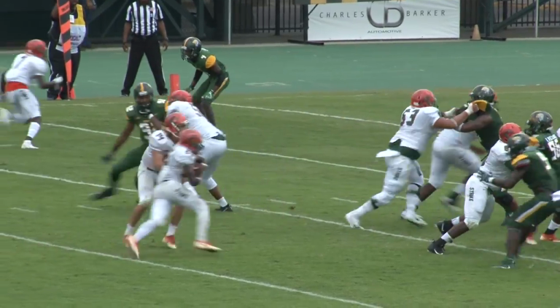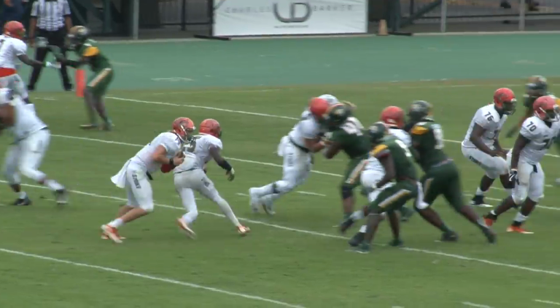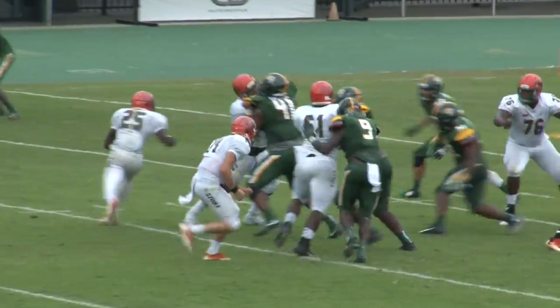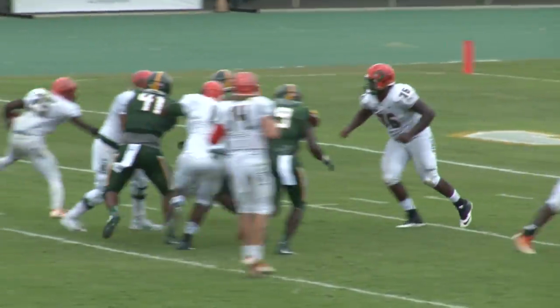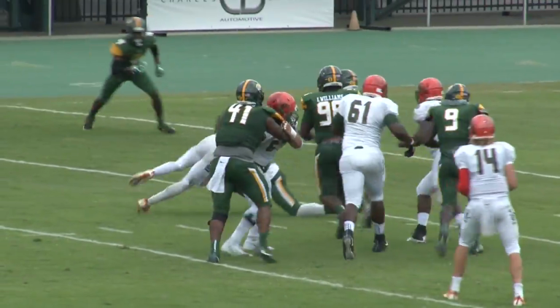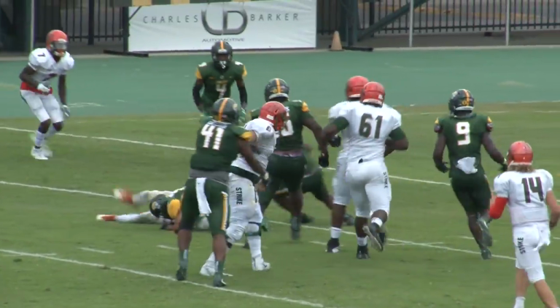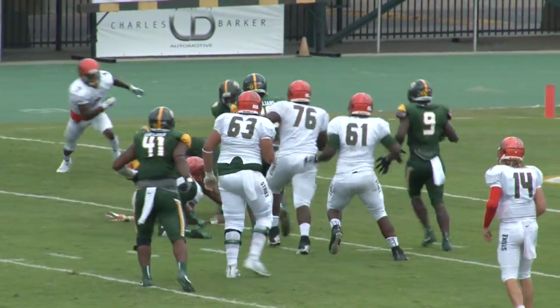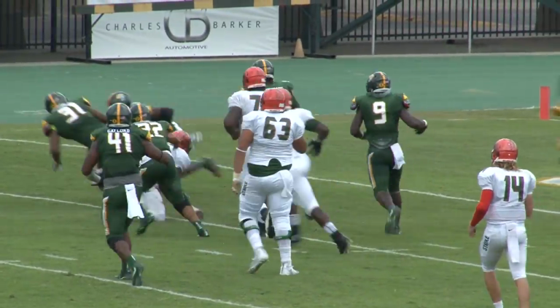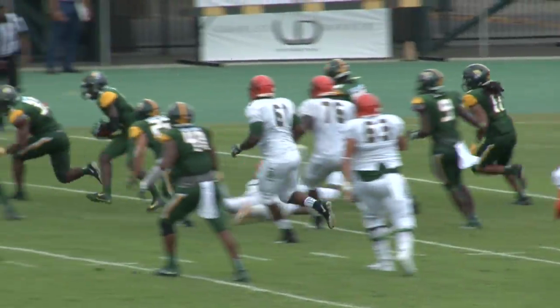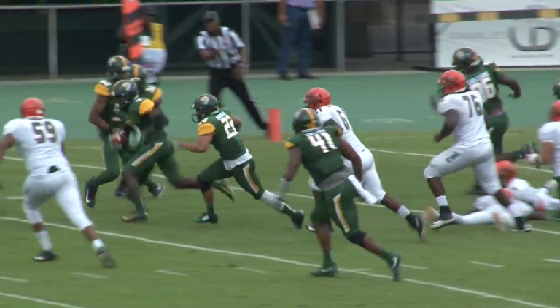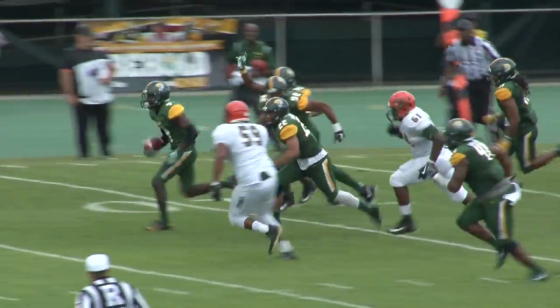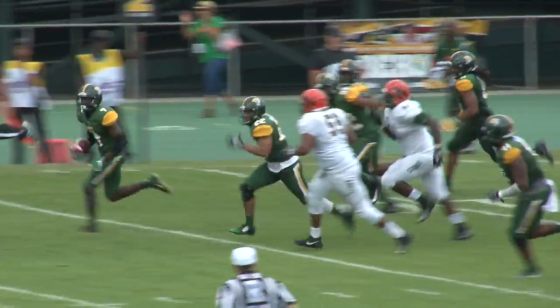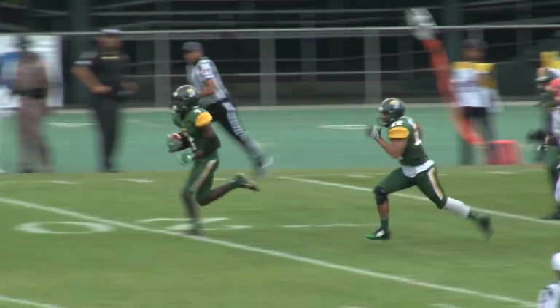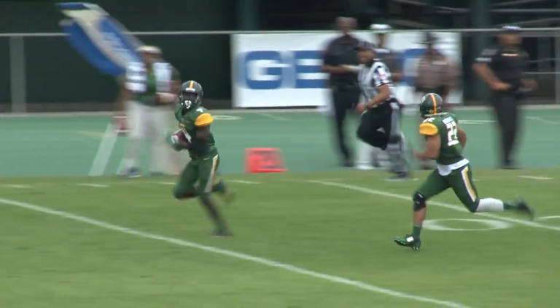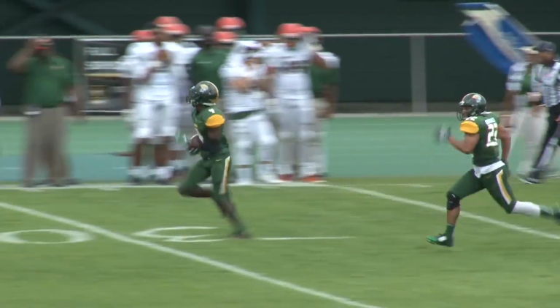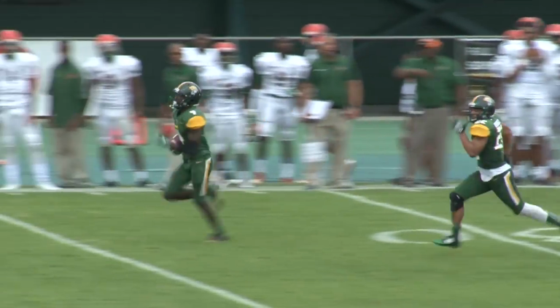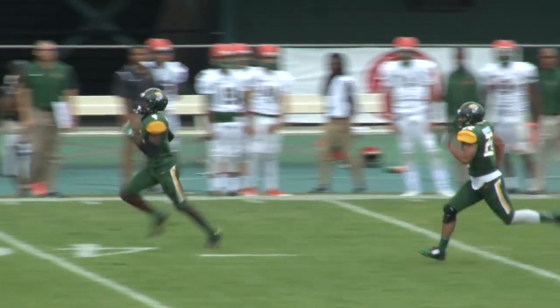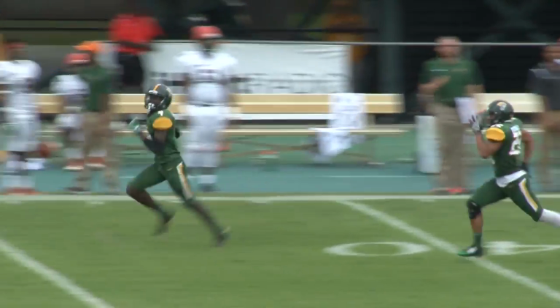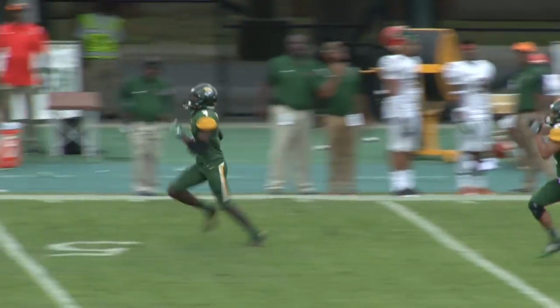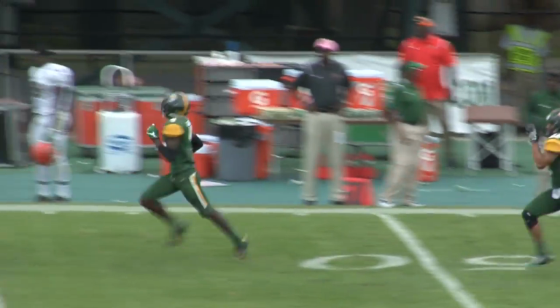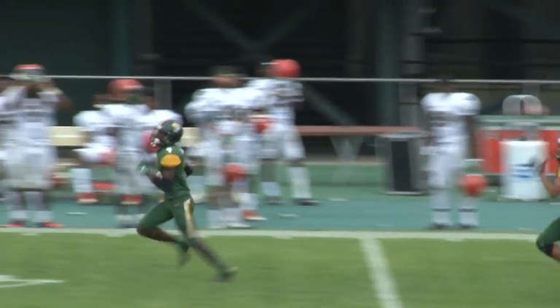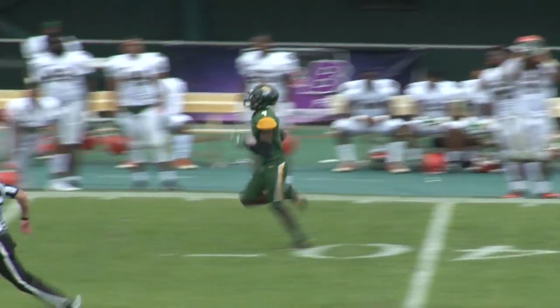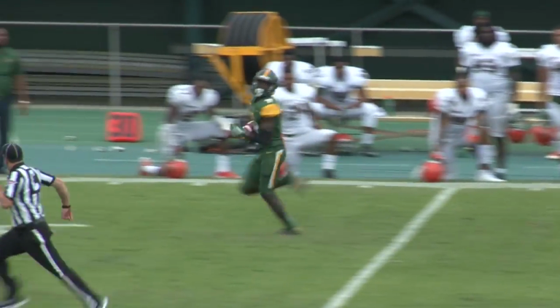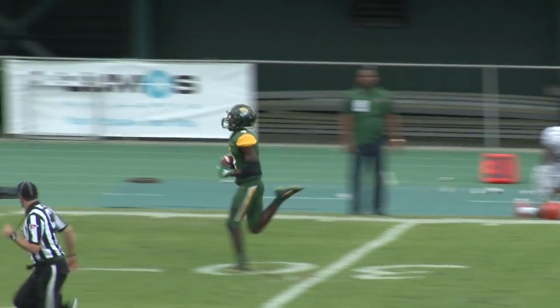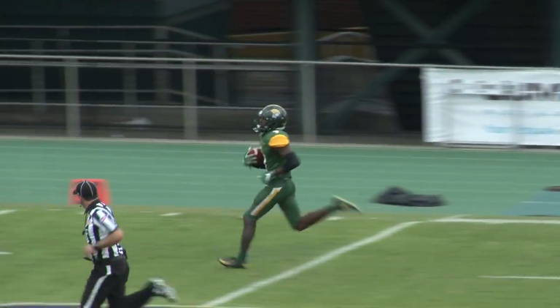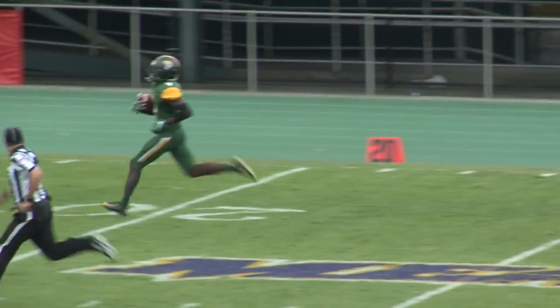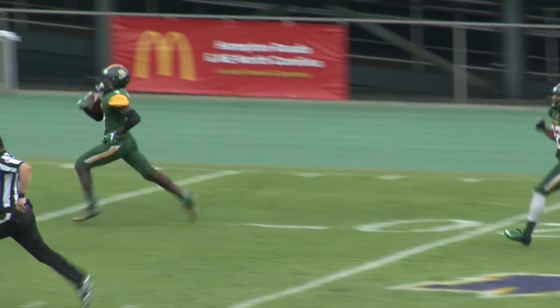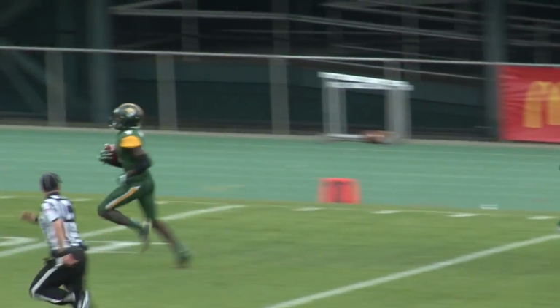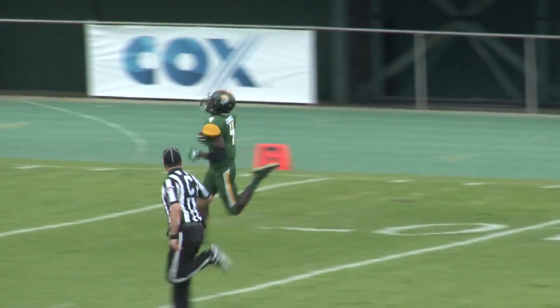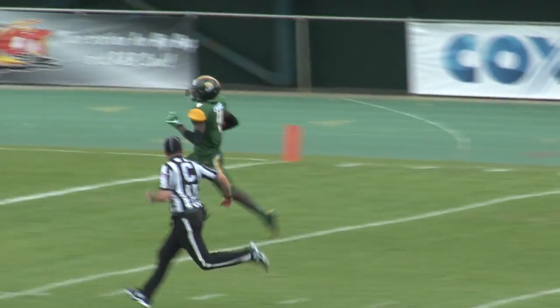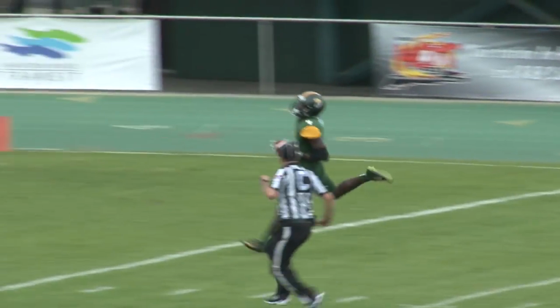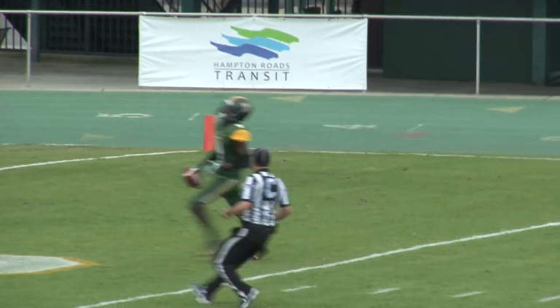Hands it off to Bowers again, running left side. Bowers loses the football and it's picked up by the Spartans again. On the run is Wahee. Nobody's in front of him. Wahee's at the 40, the 35, the 20, 10, 5 — touchdown, Norfolk State.